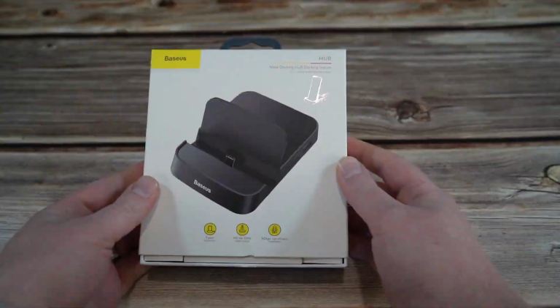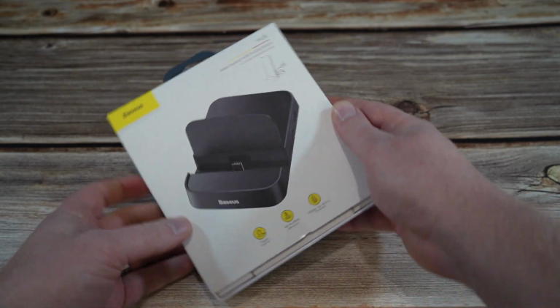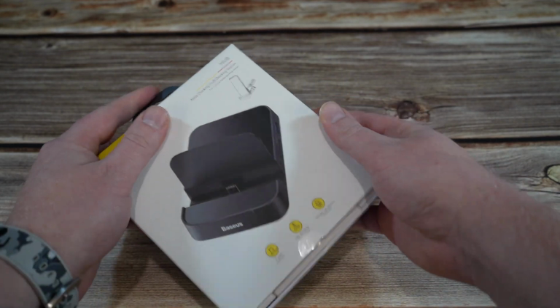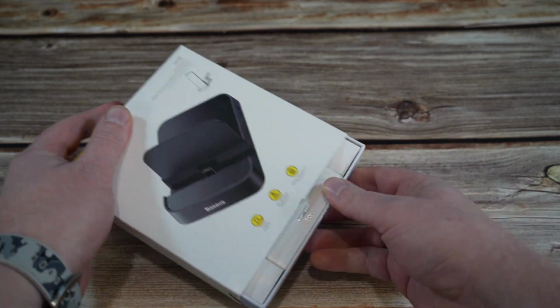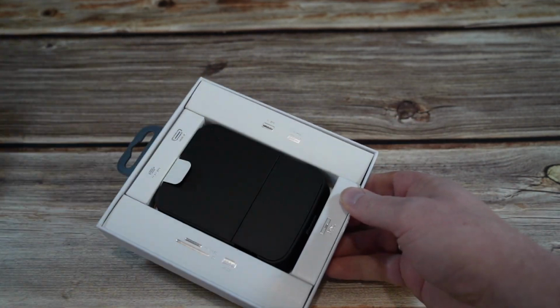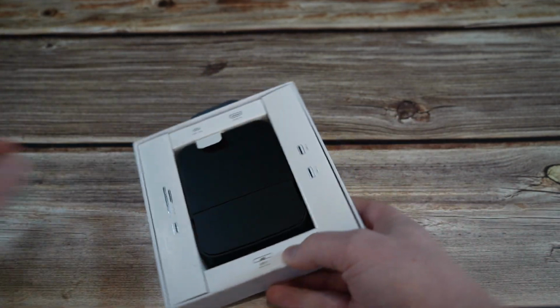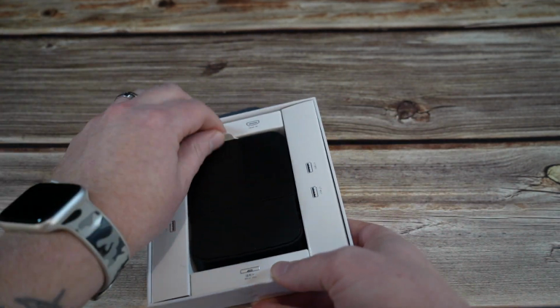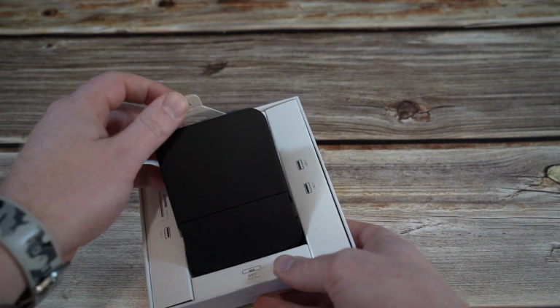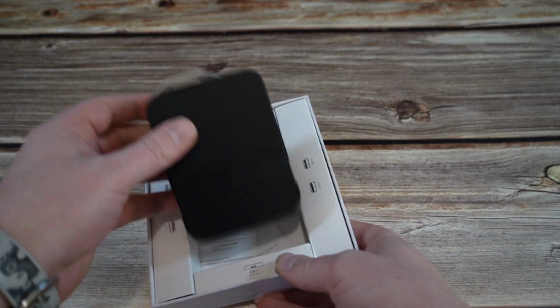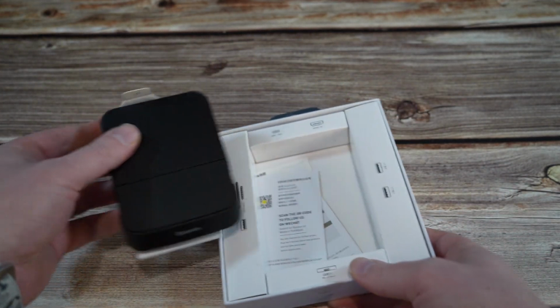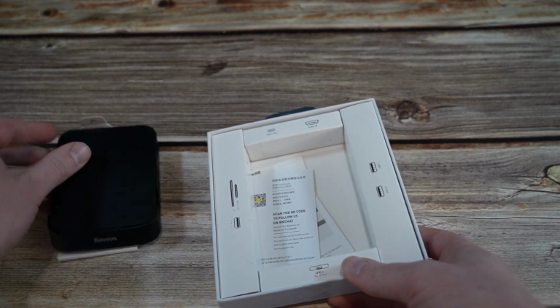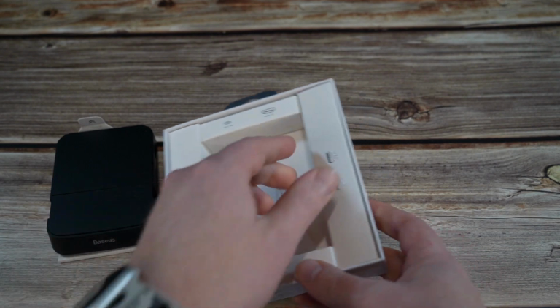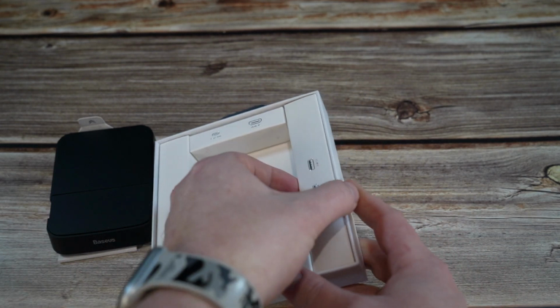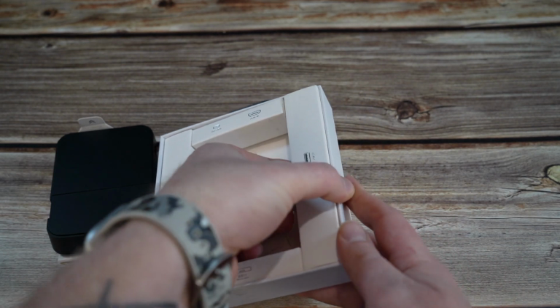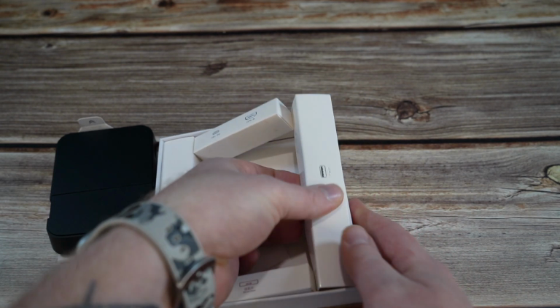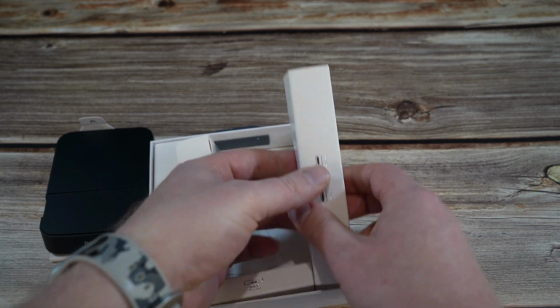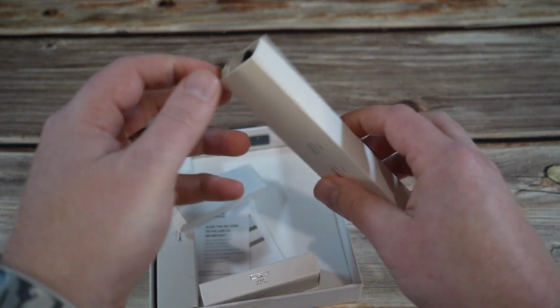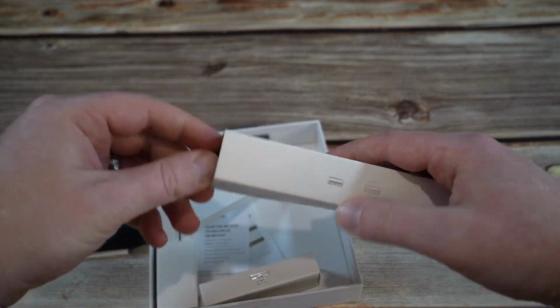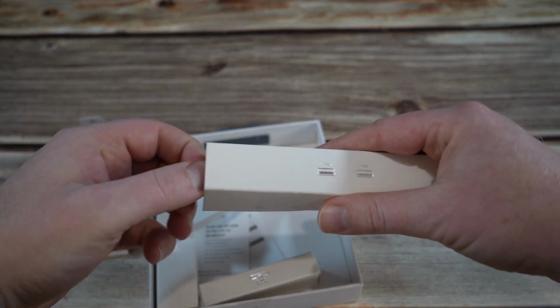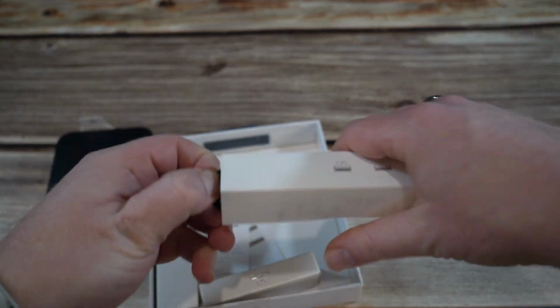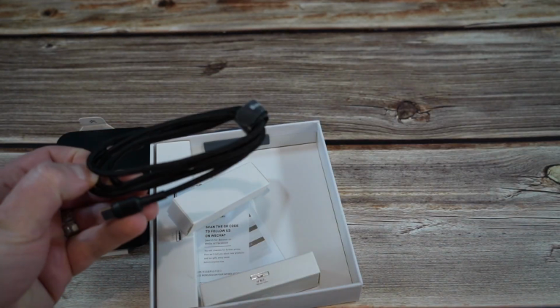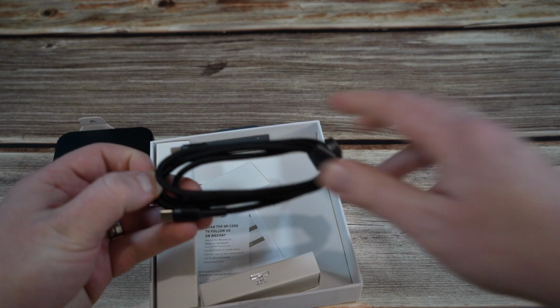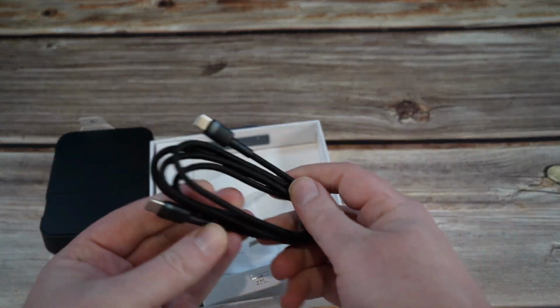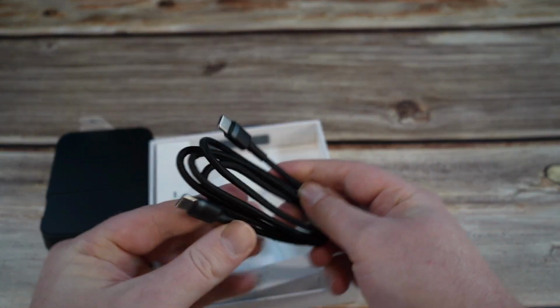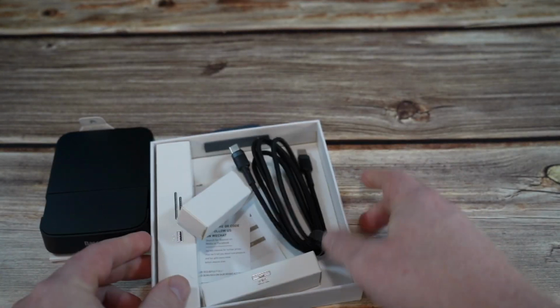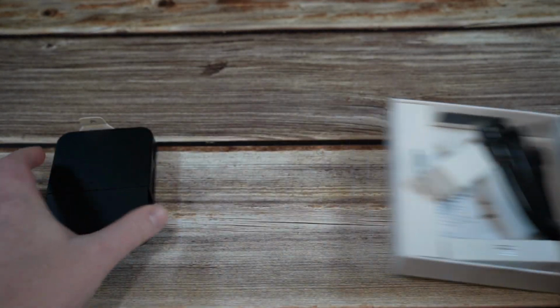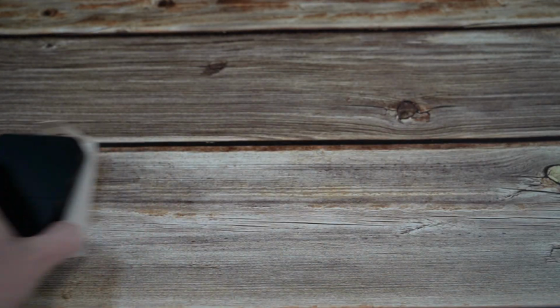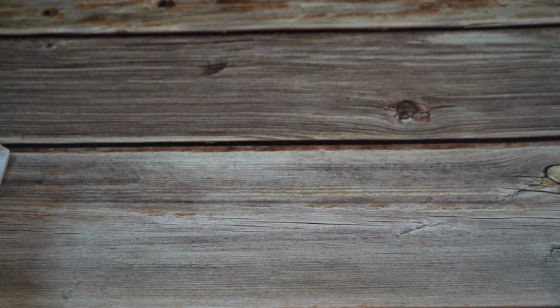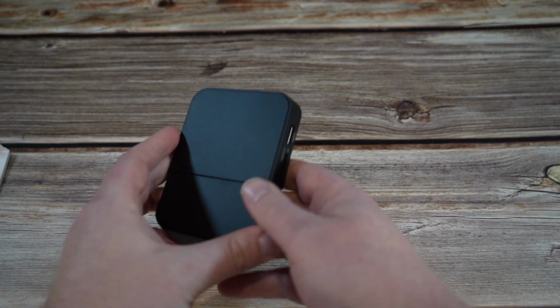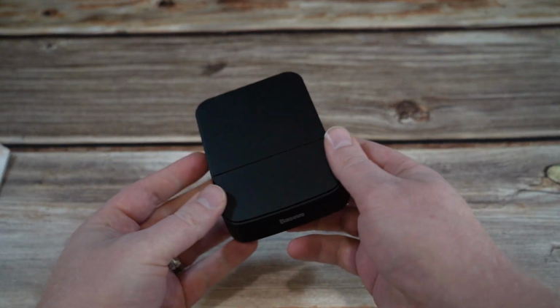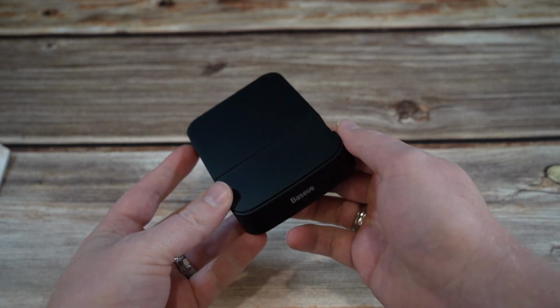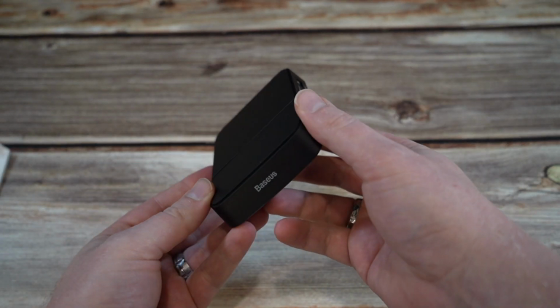In this episode, we're checking out a really cool docking station for Samsung smartphone users that will help you get the most out of Samsung DeX. You've always been able to unlock DeX with pretty much any USB-C hub, but this dock makes it a little bit more on purpose.